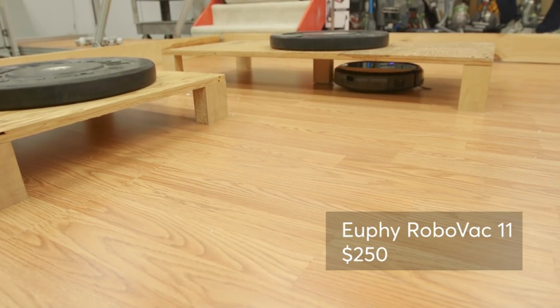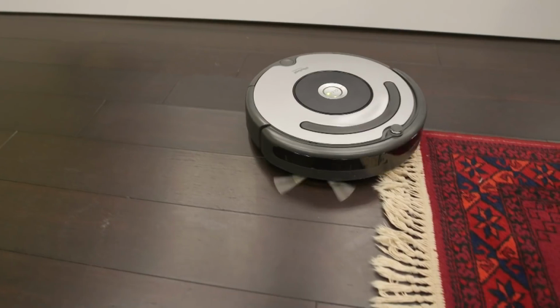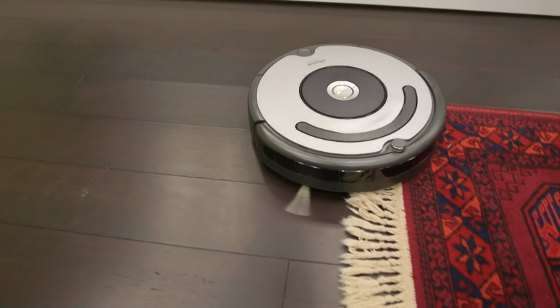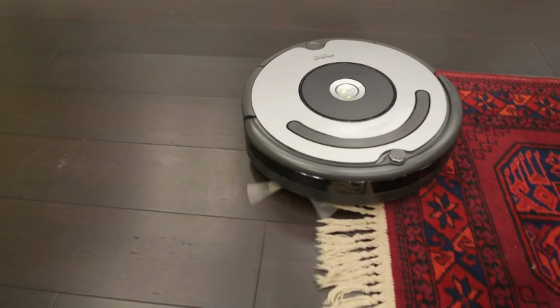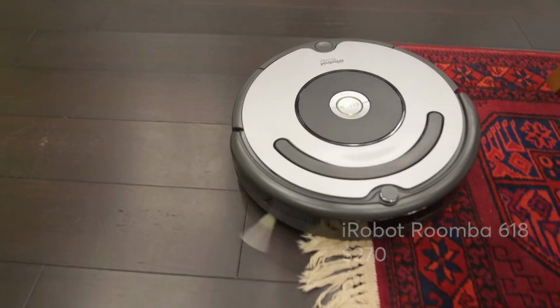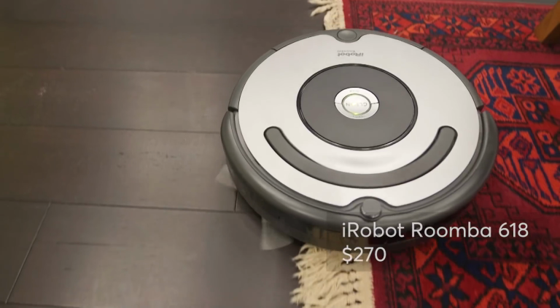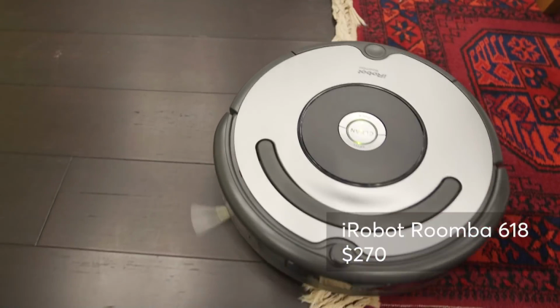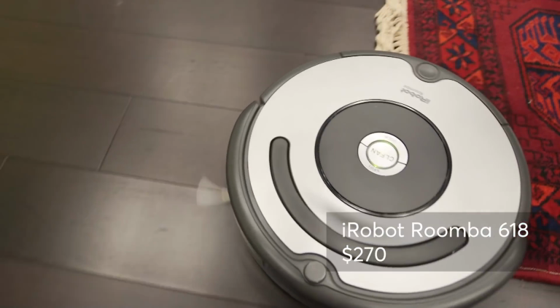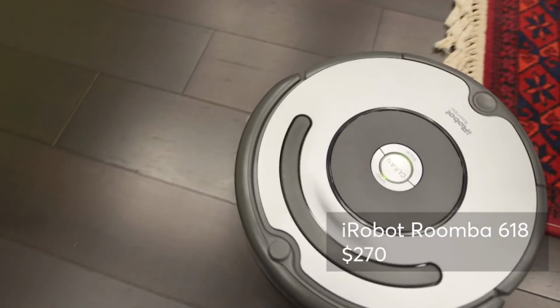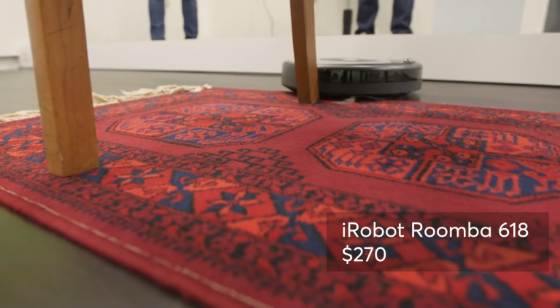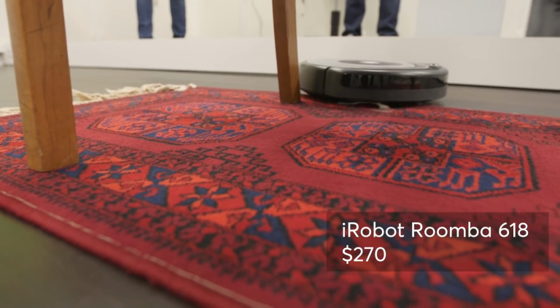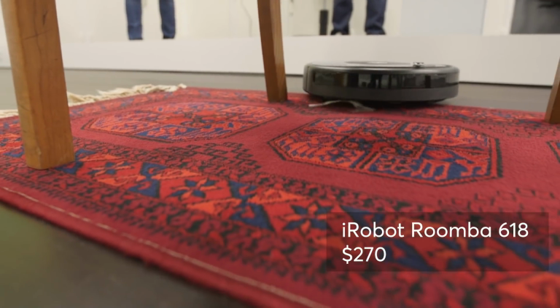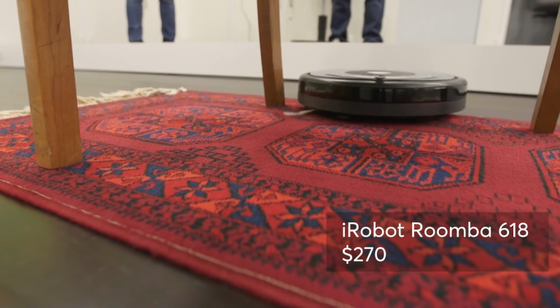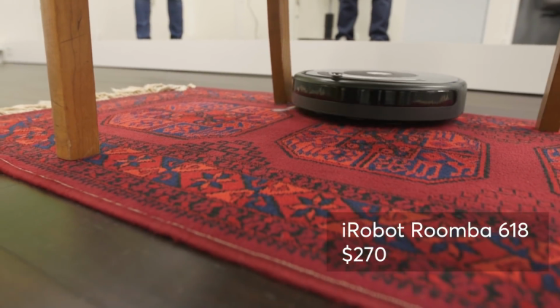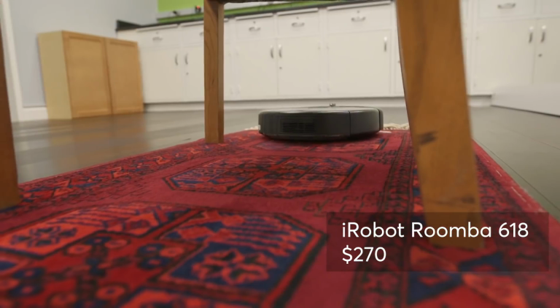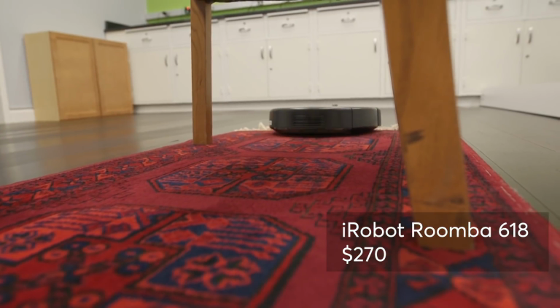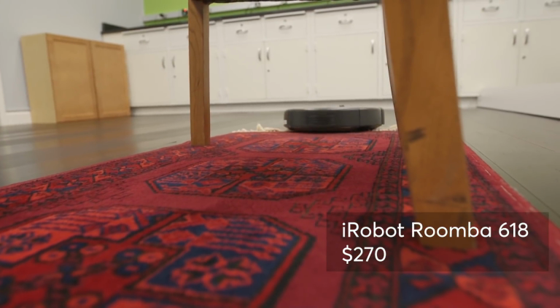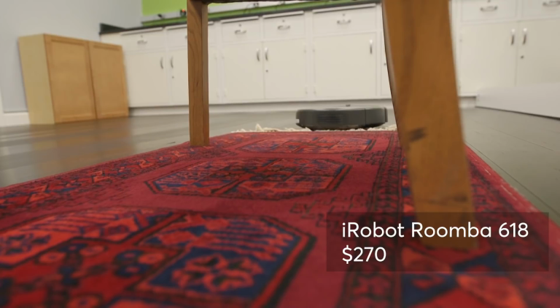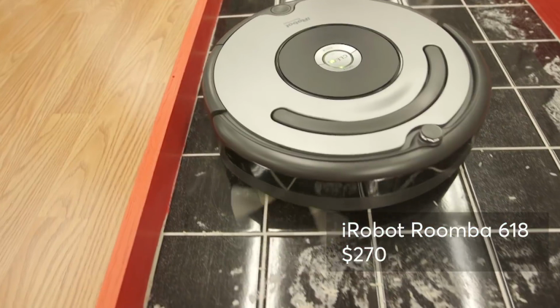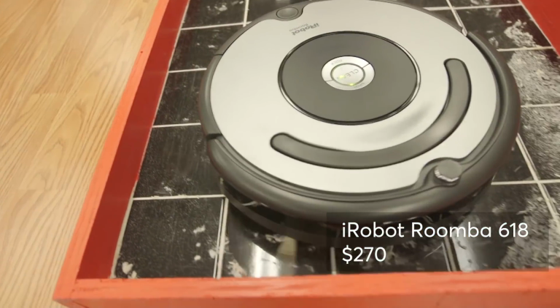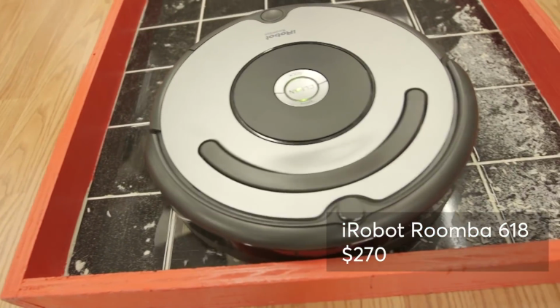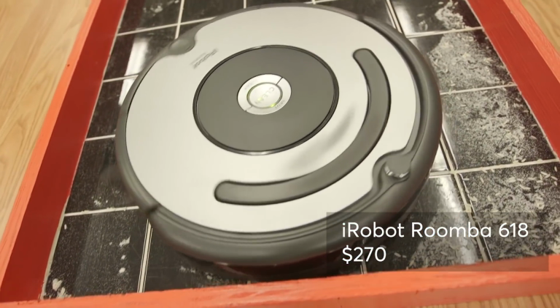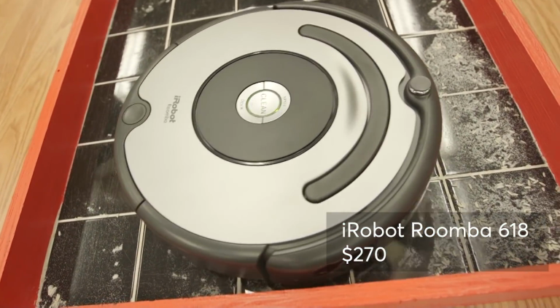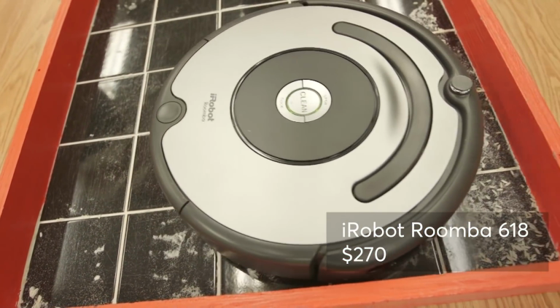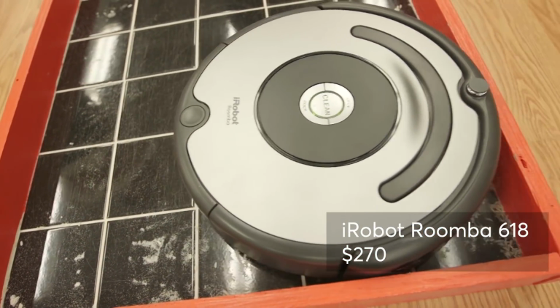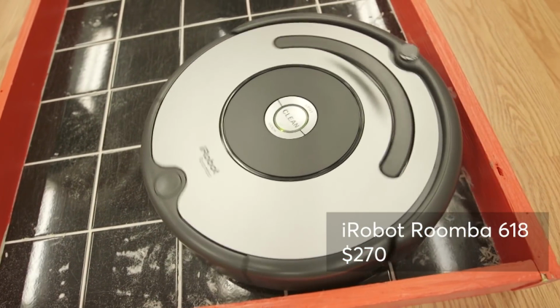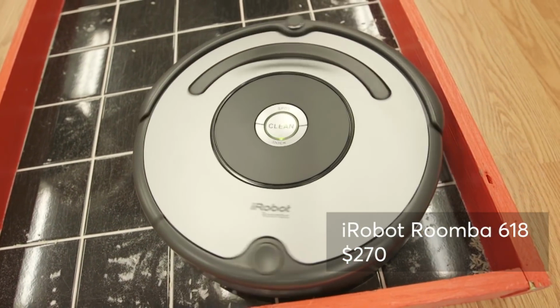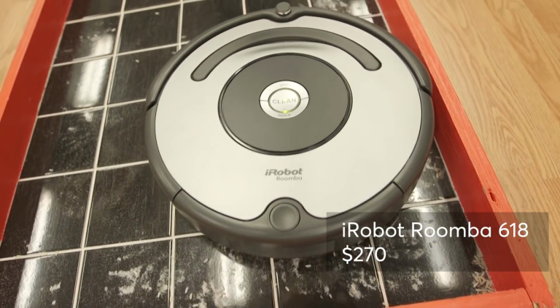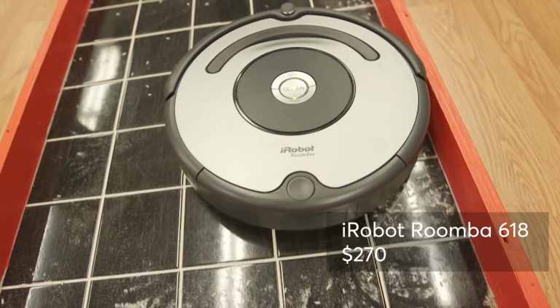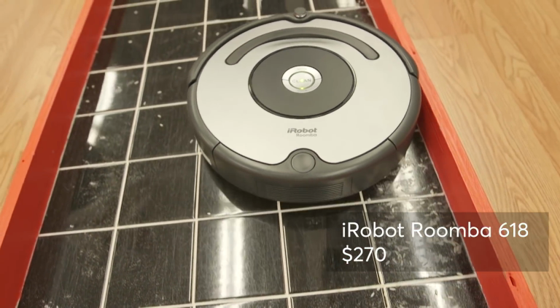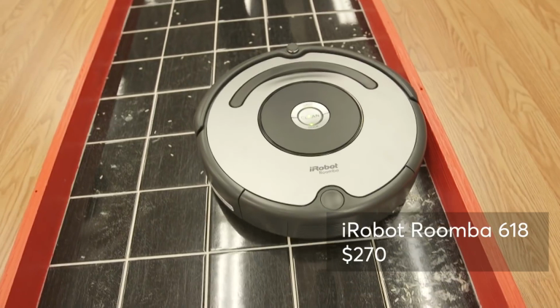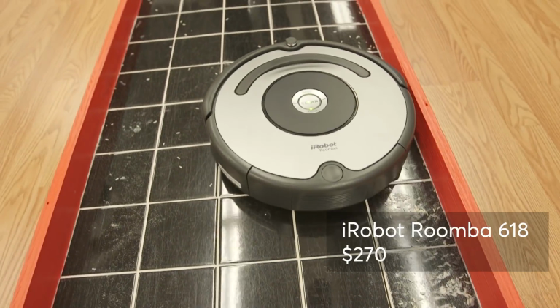If rugs with fringe are your style, the iRobot Roomba 618 made easy work of rolling on and off area rugs without getting stuck in the fringe. It also does a good job cleaning along edges and in corners. This lower-priced Roomba is sold exclusively at Walmart.